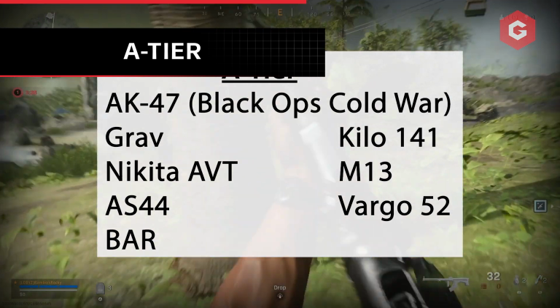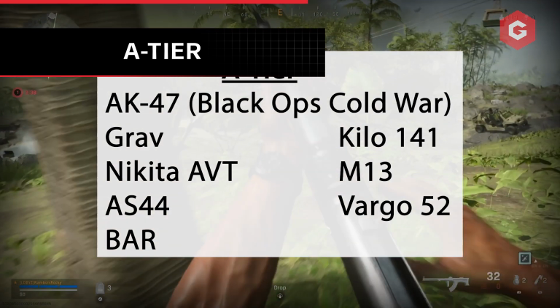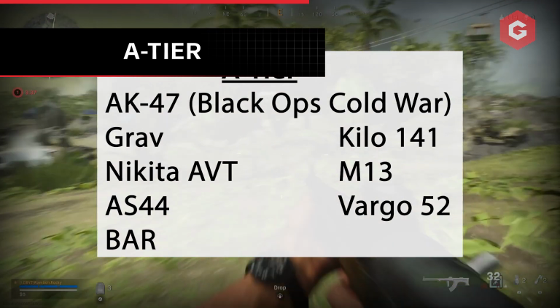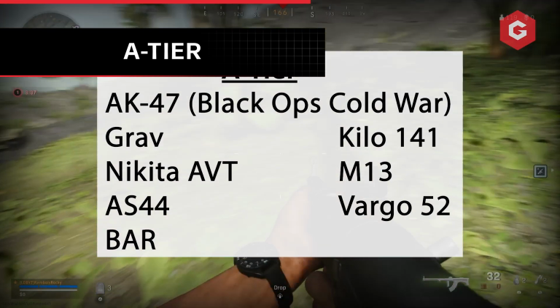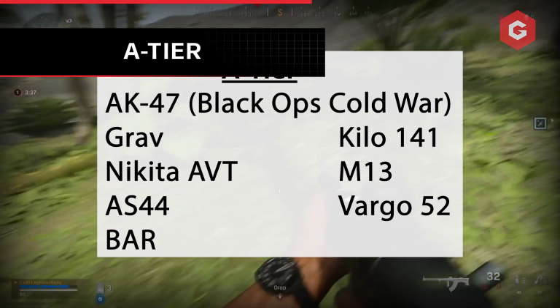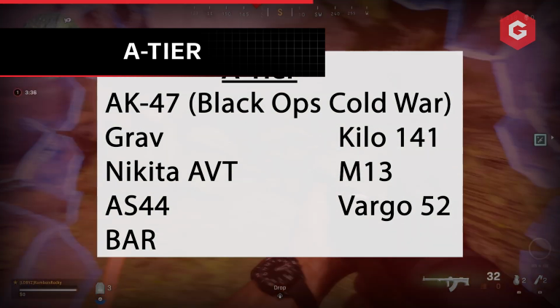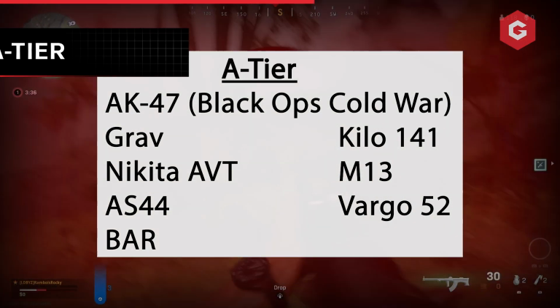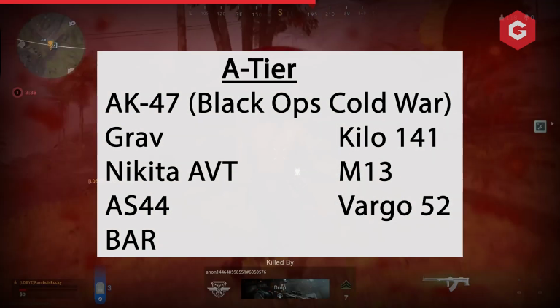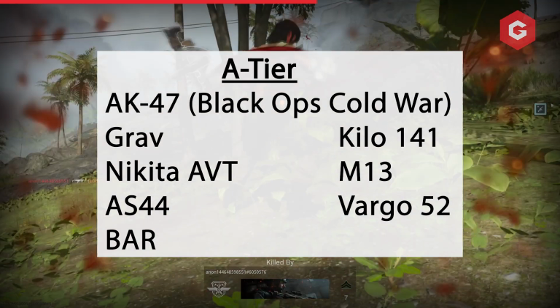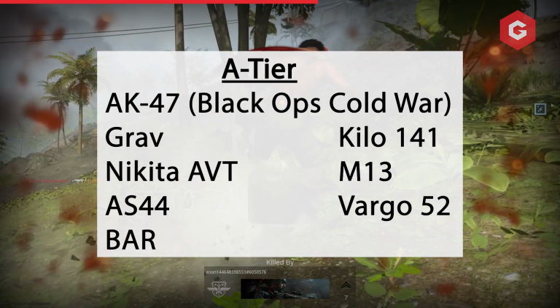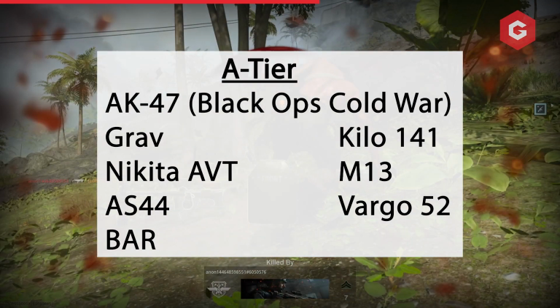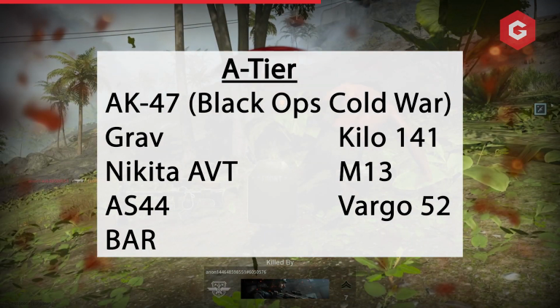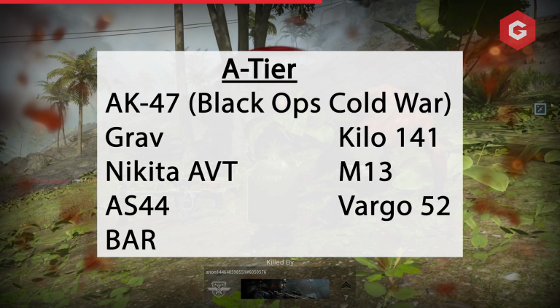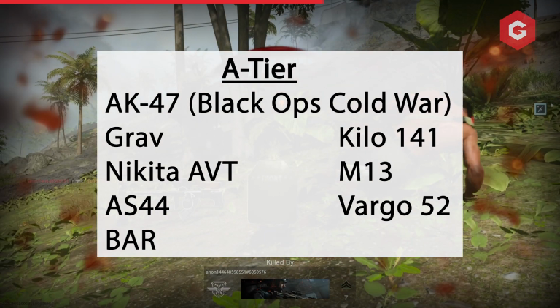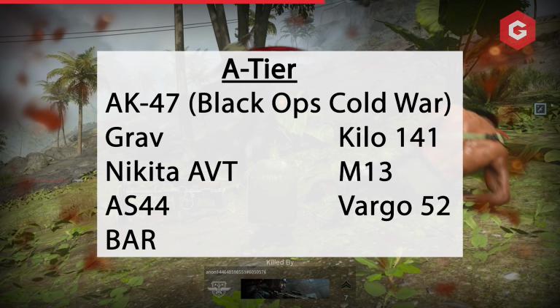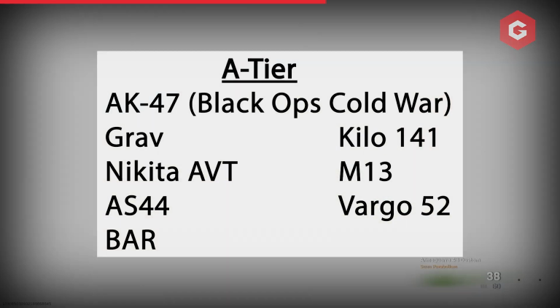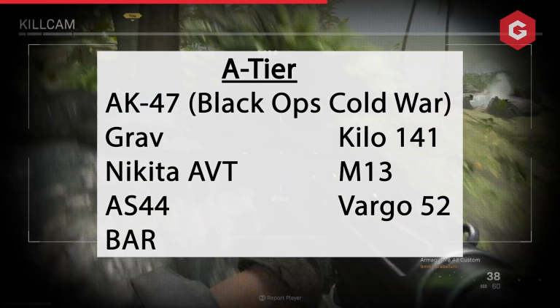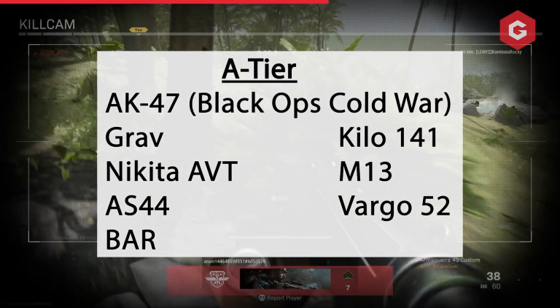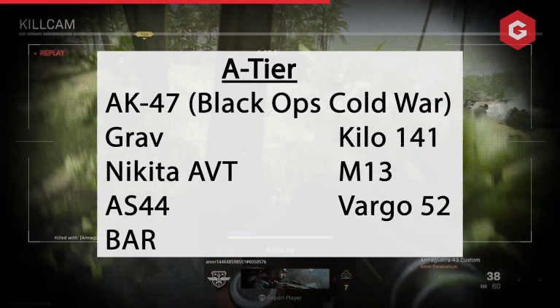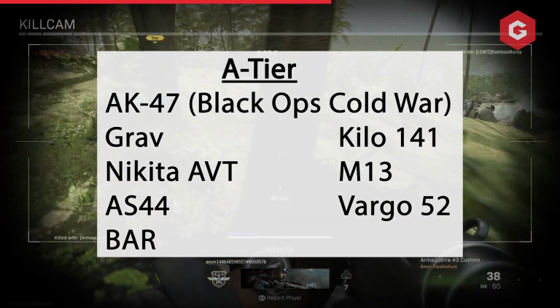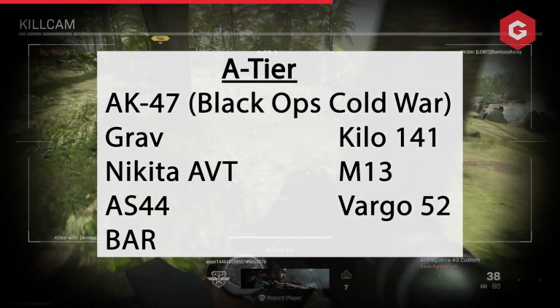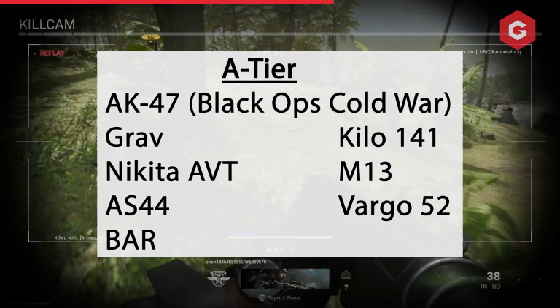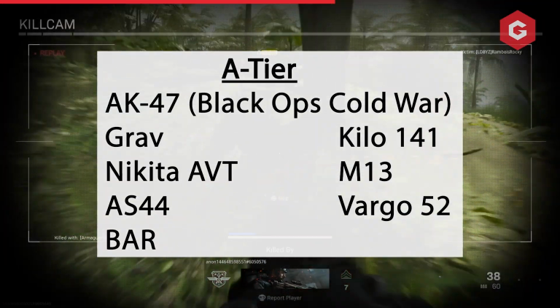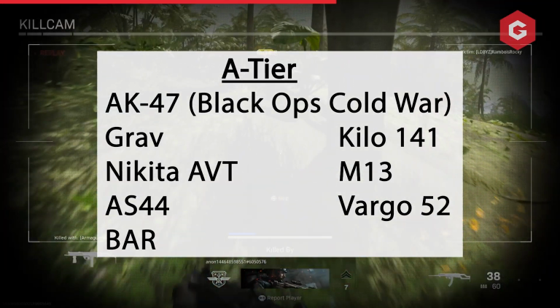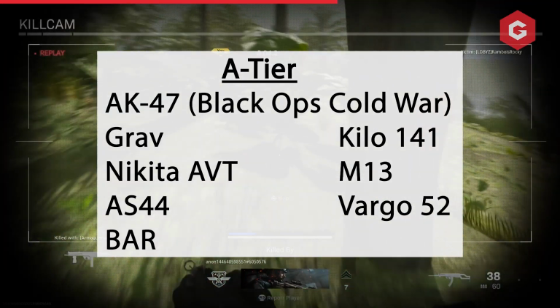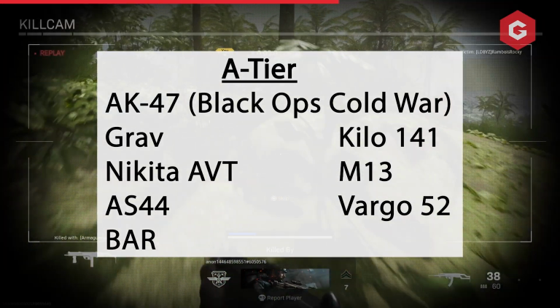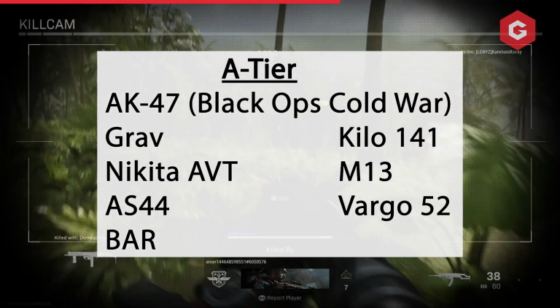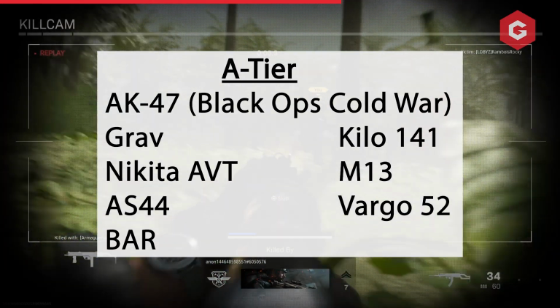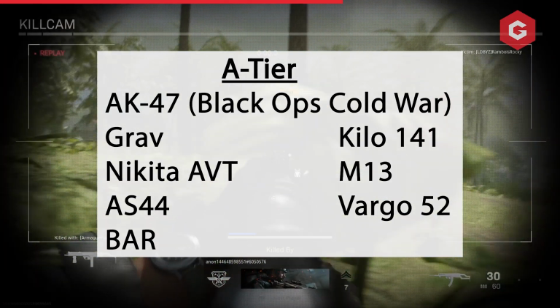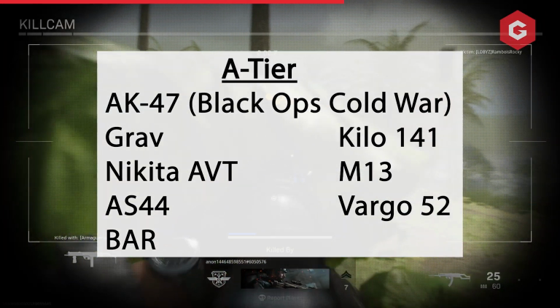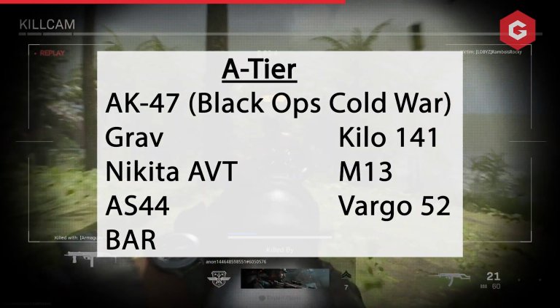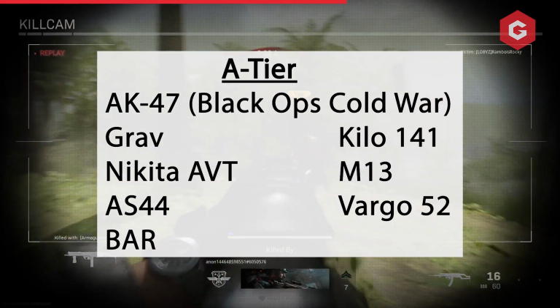The most recent arrival to A tier is the Nikita AVT, which made its debut in the Season 3 update. Despite its impressive fire rate, it's tricky to control when shooting at a faraway target.